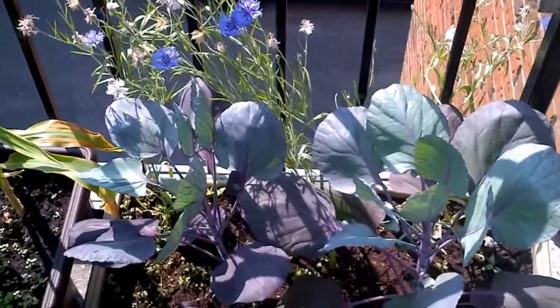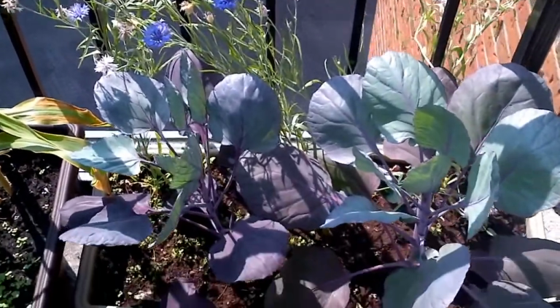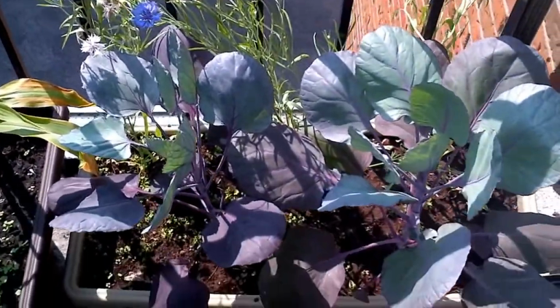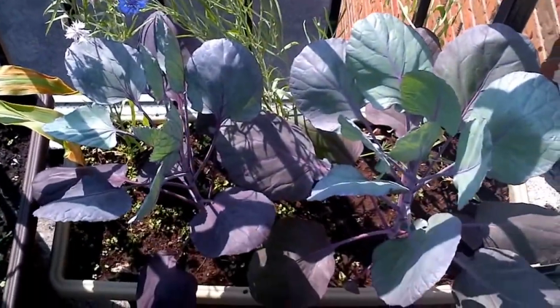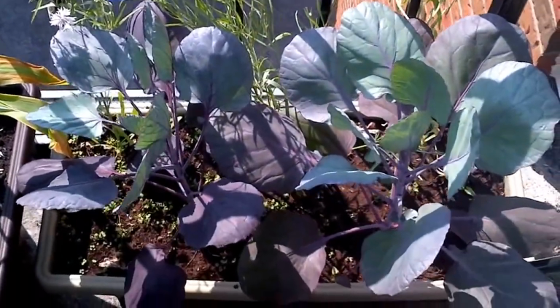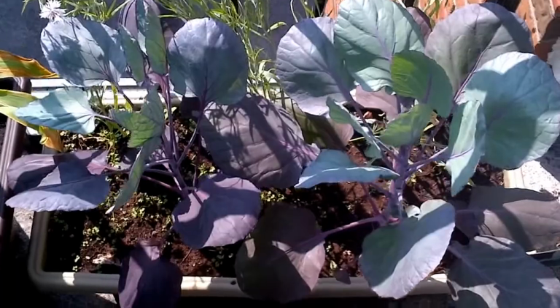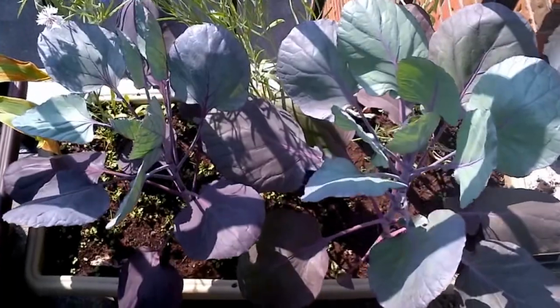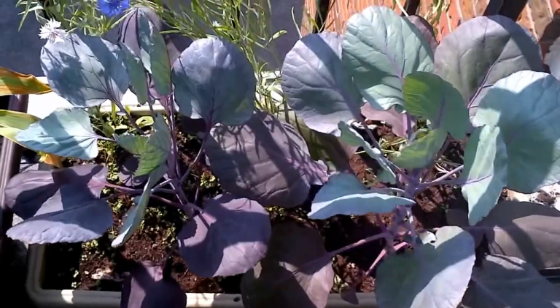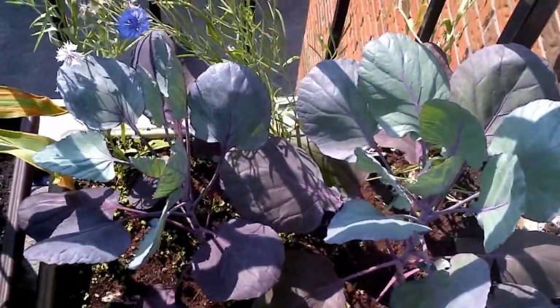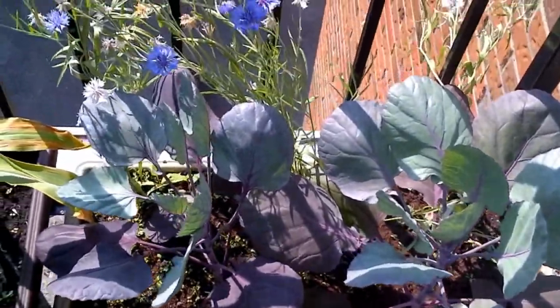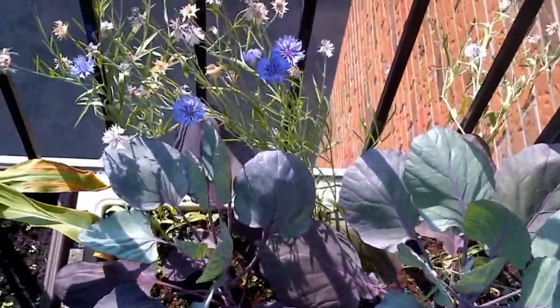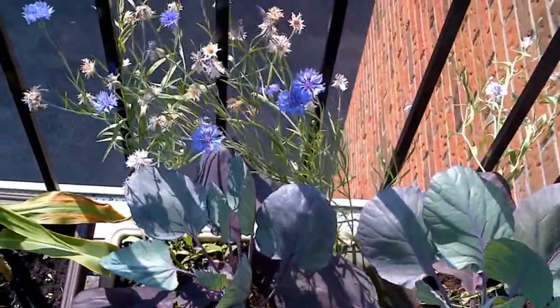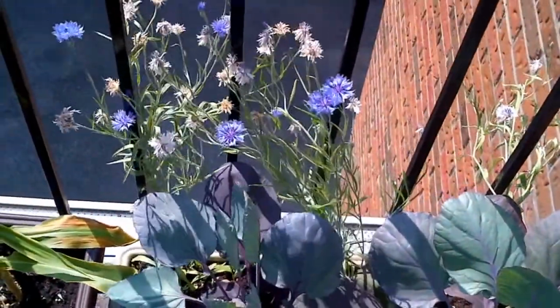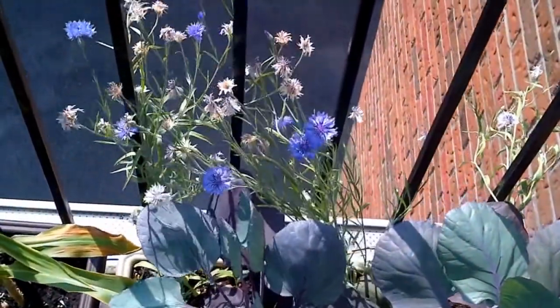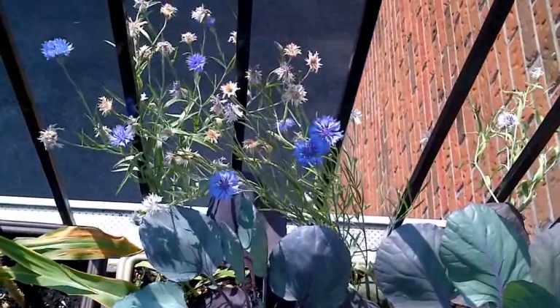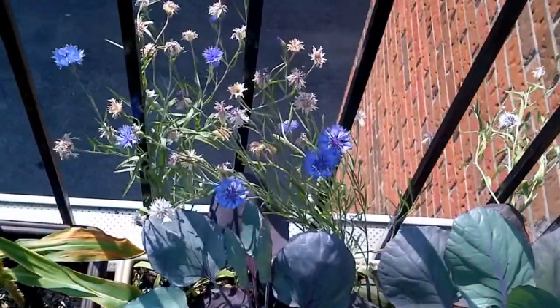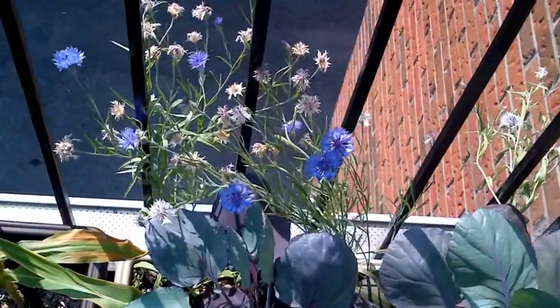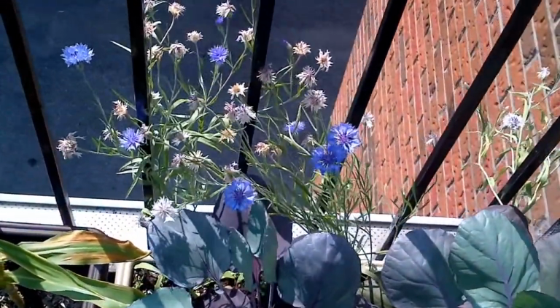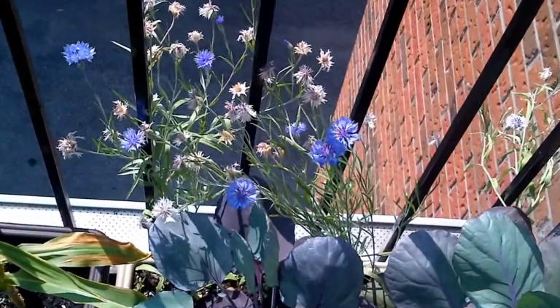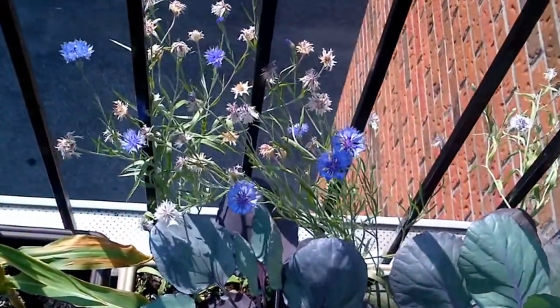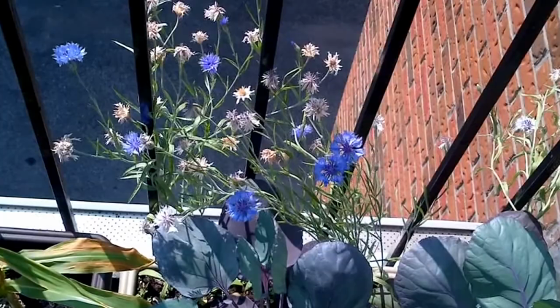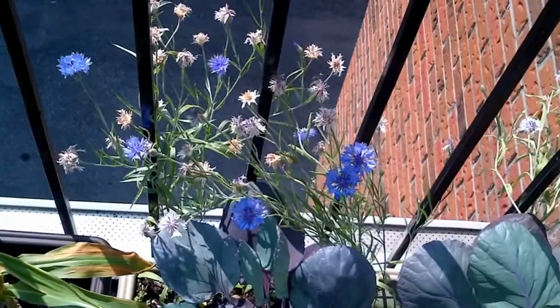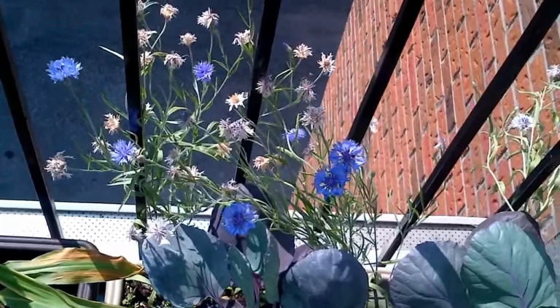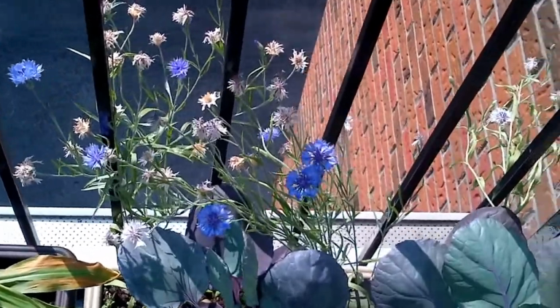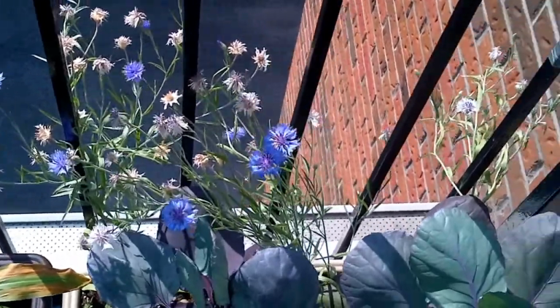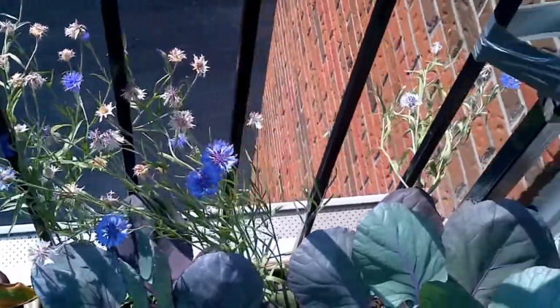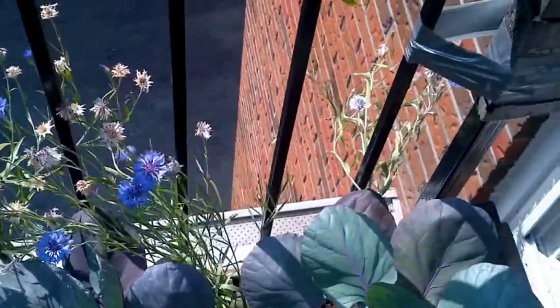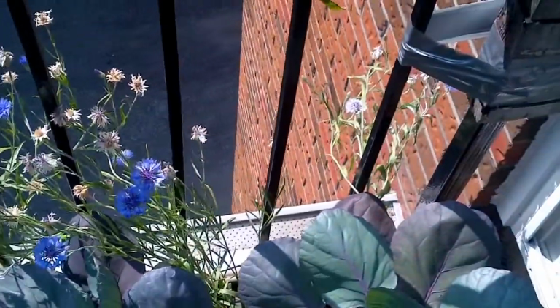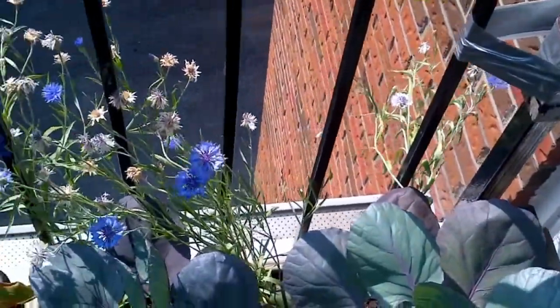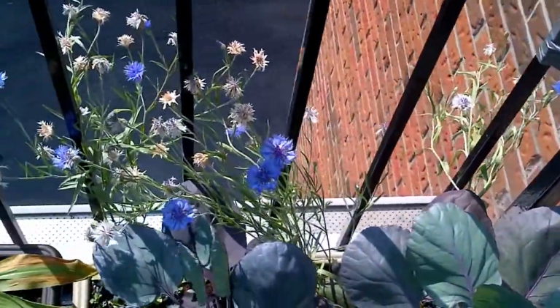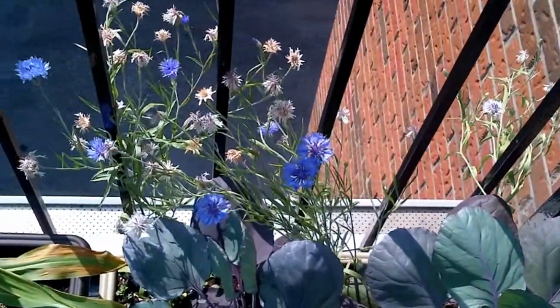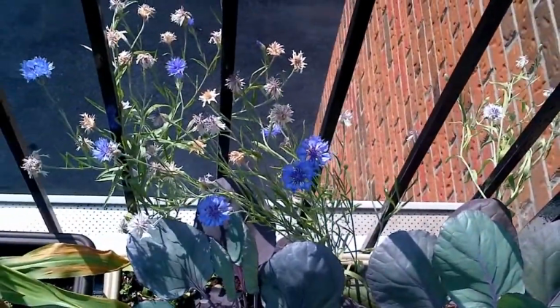Right here we have some of my Brussels sprouts and cornflowers. A lot of them have already come and gone — they're going to seed — but a cute little blue flower.